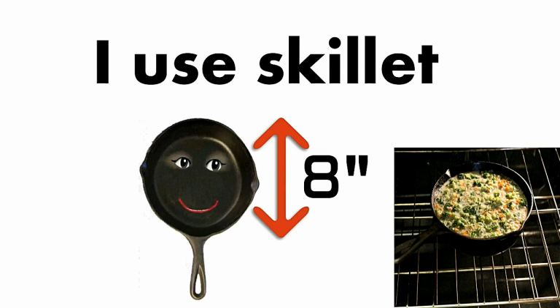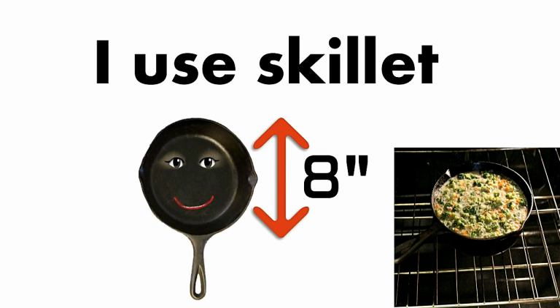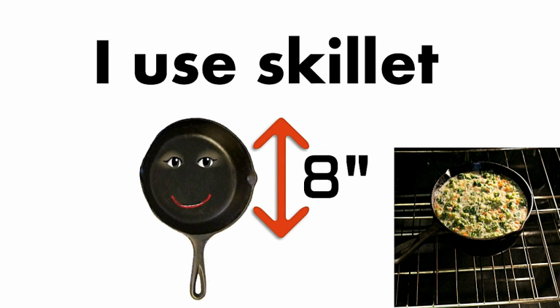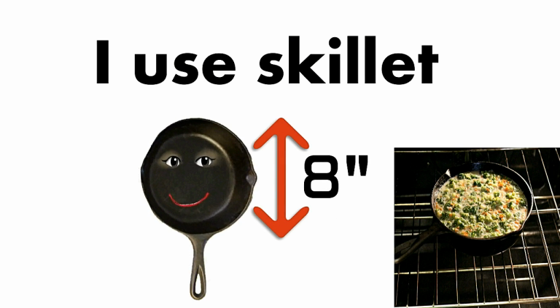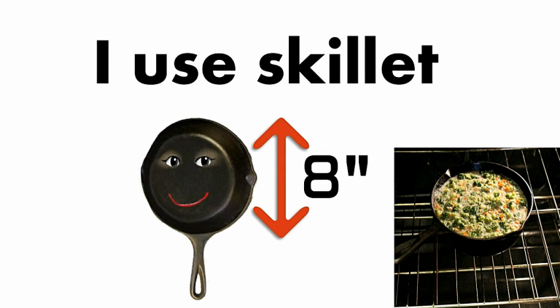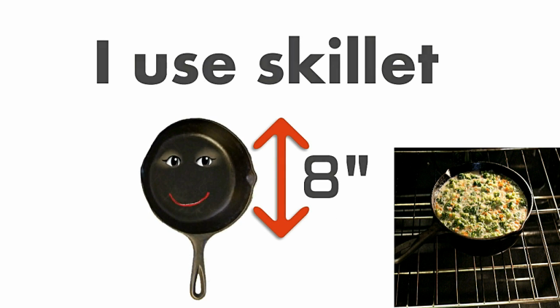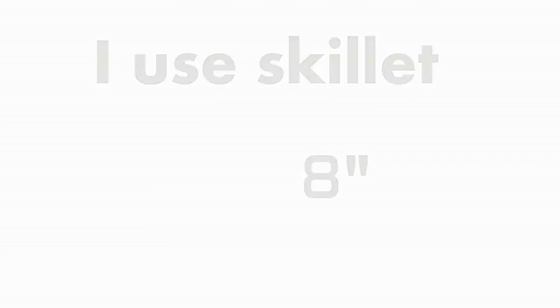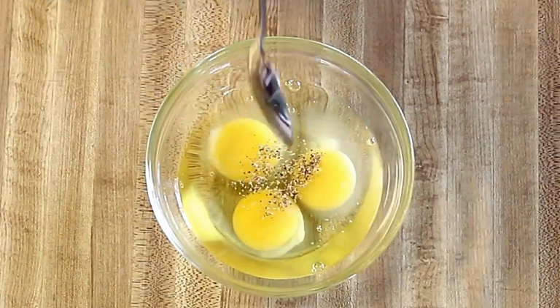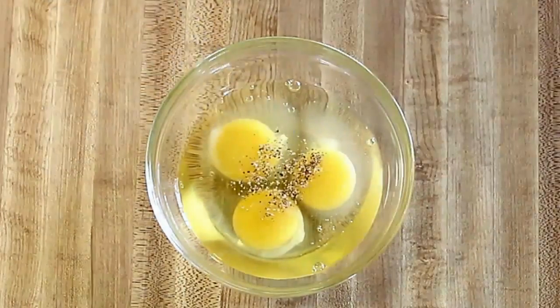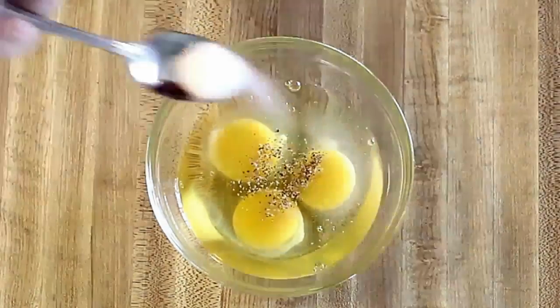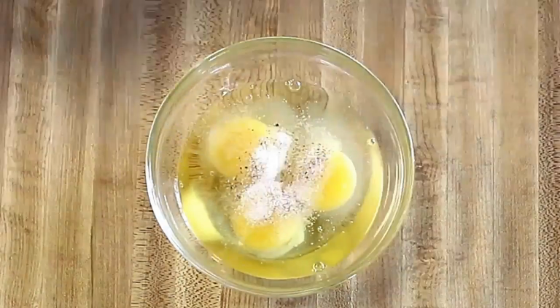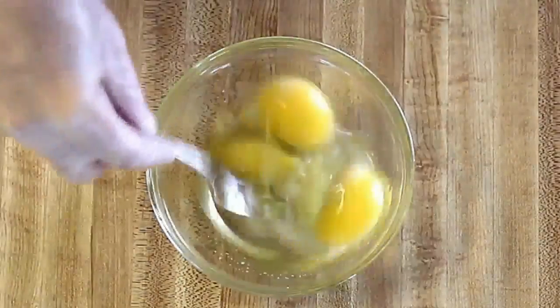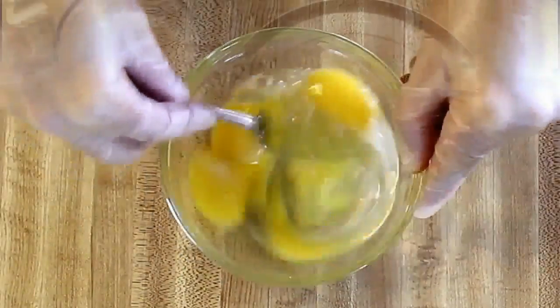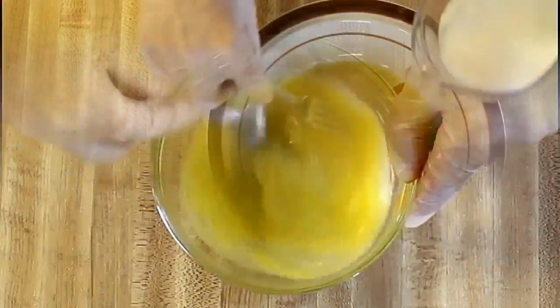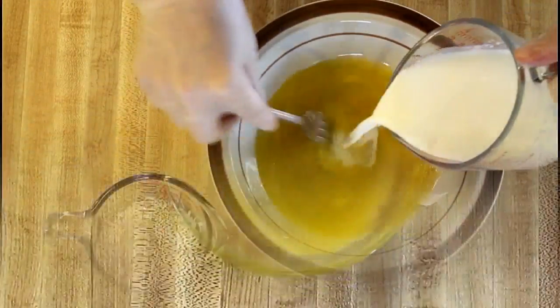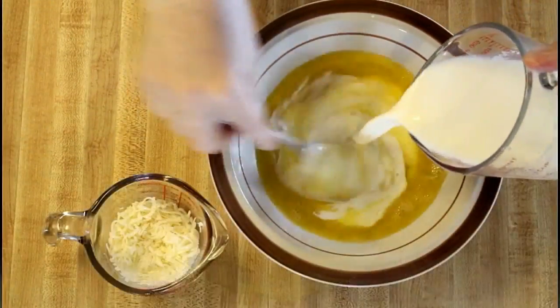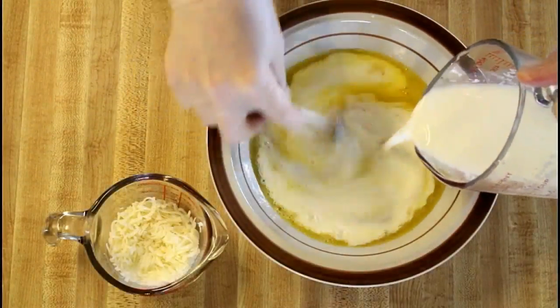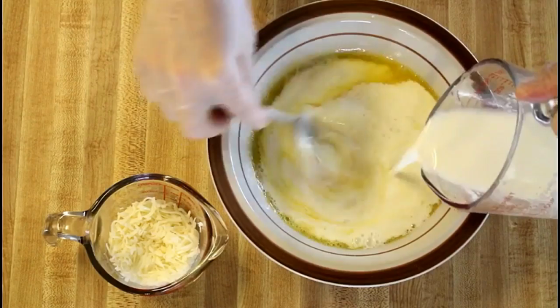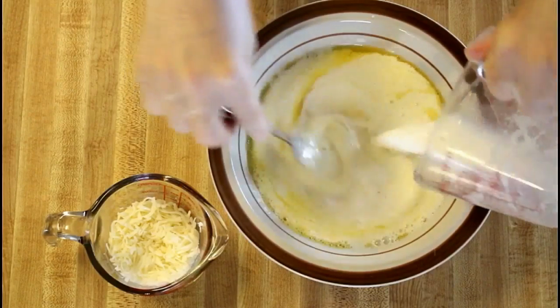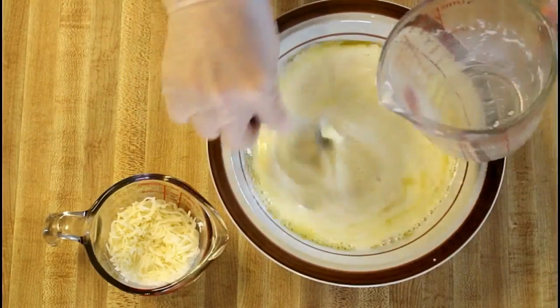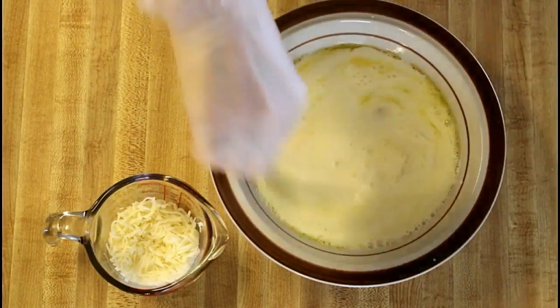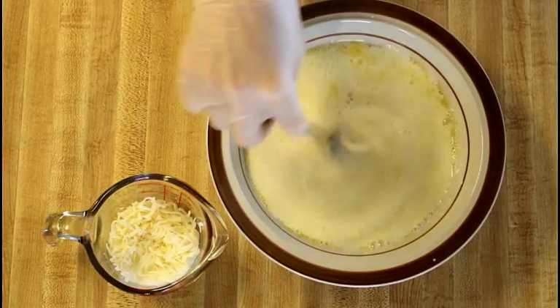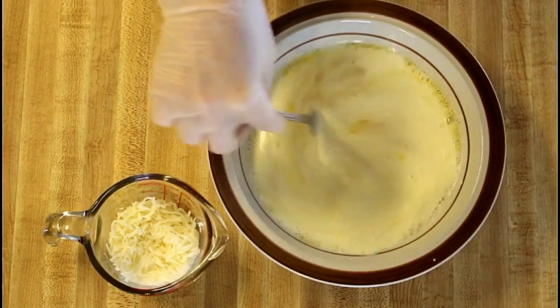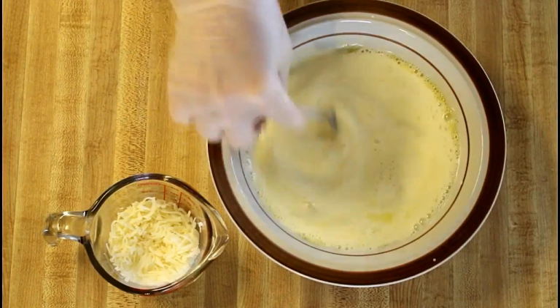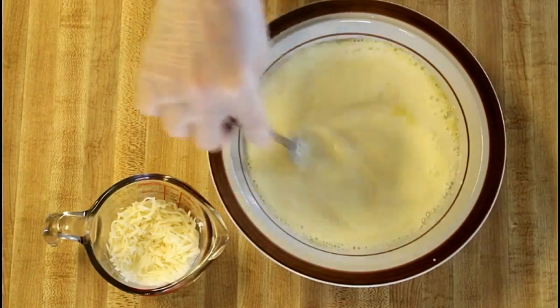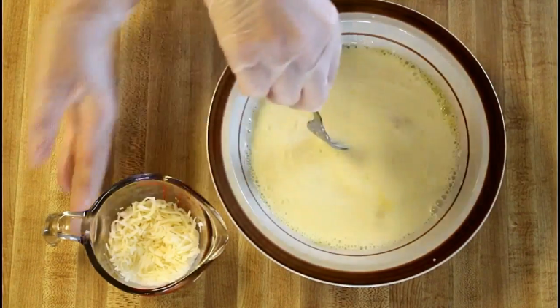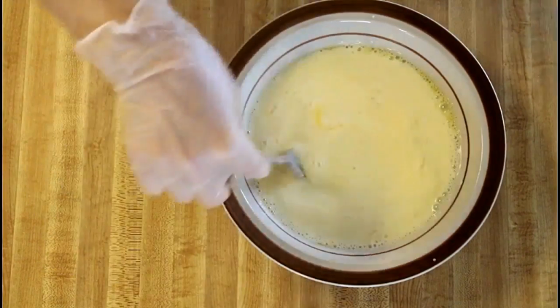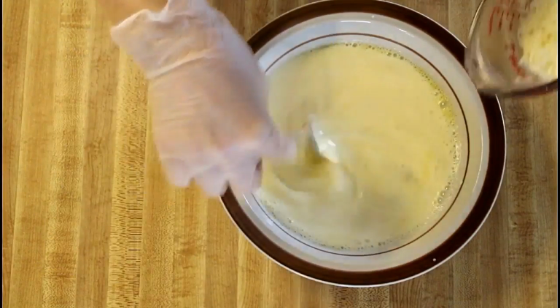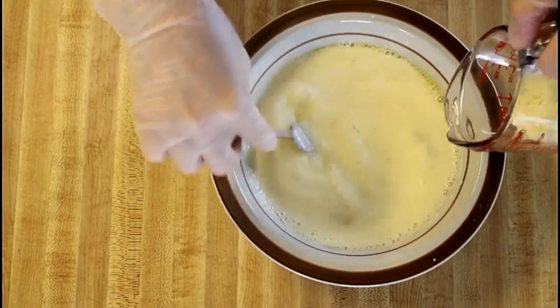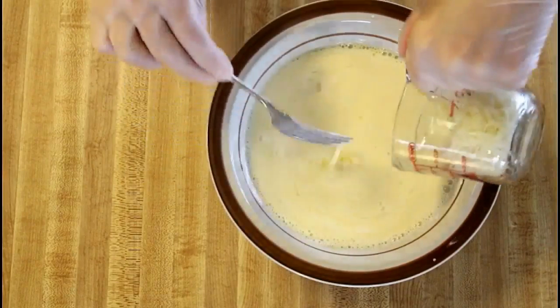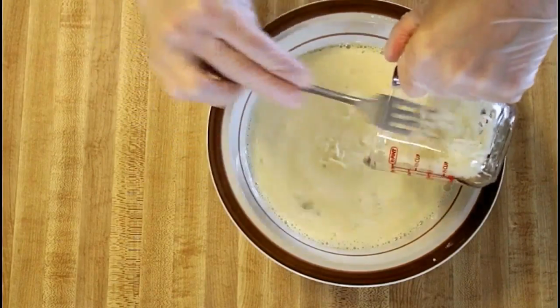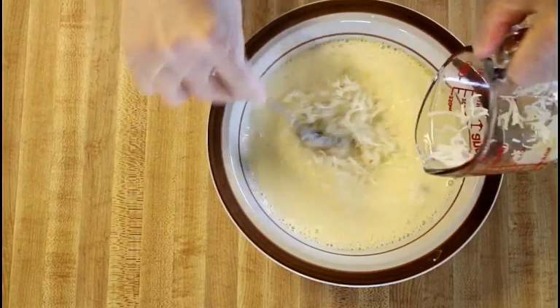We're ready to assemble our dish. Mix eggs with nutmeg and salt. Add milk and cheese to the egg mixture. It looks a little liquidish, but don't worry, it will be fine.